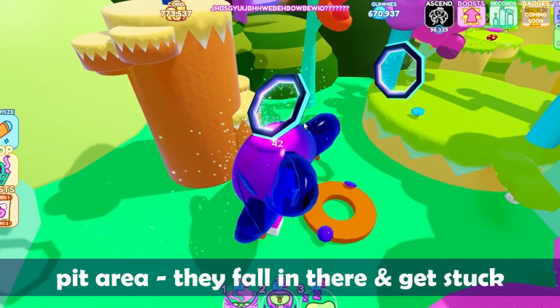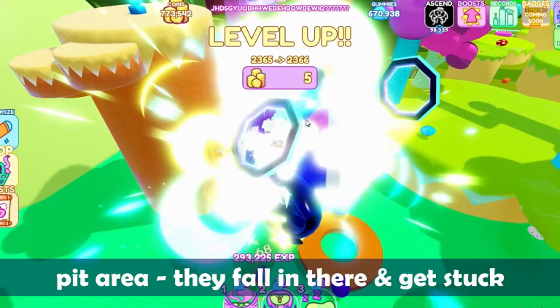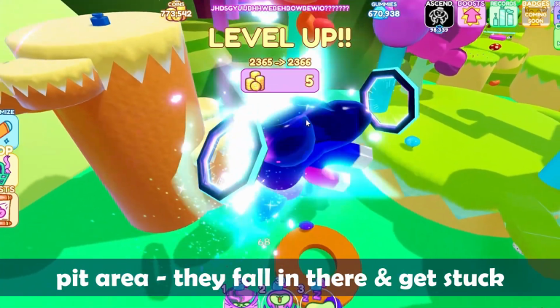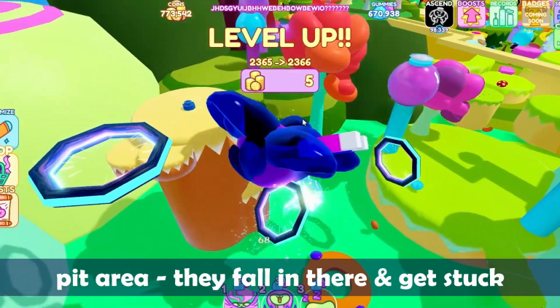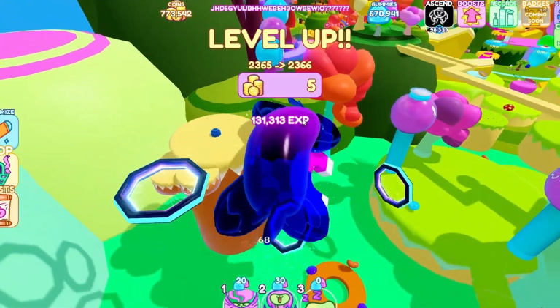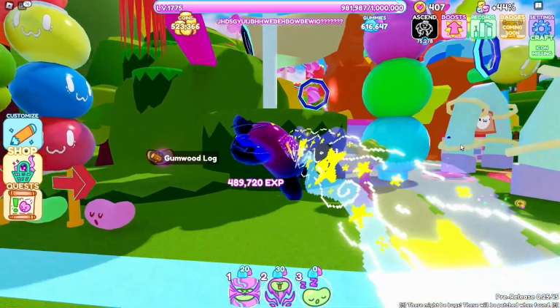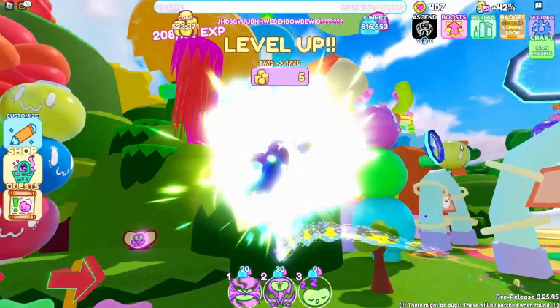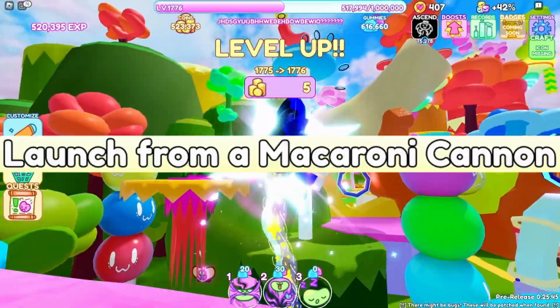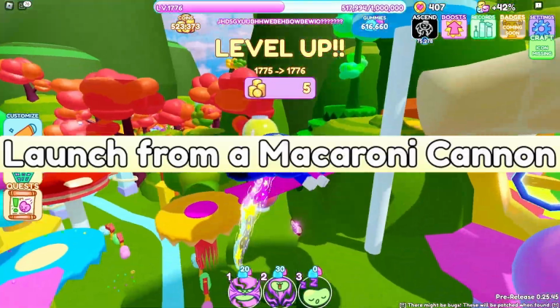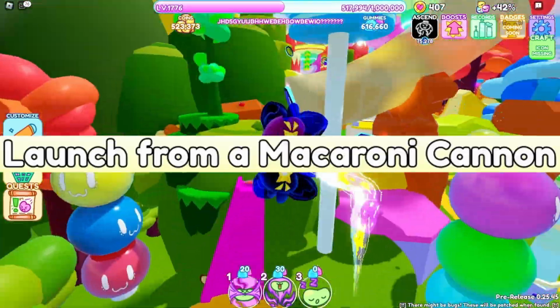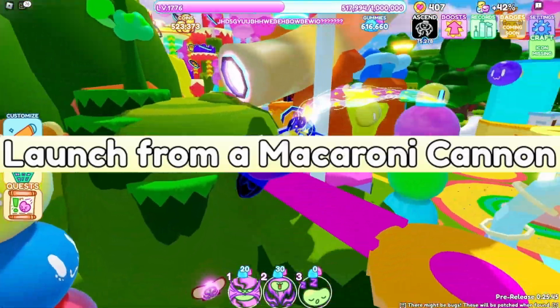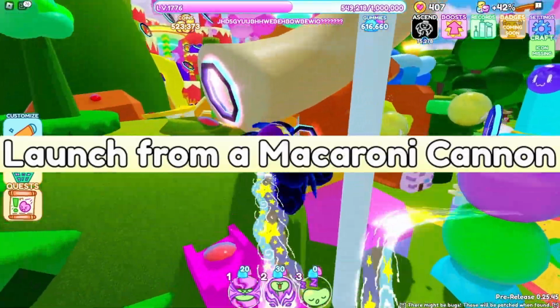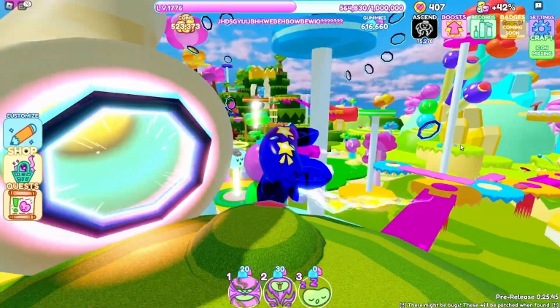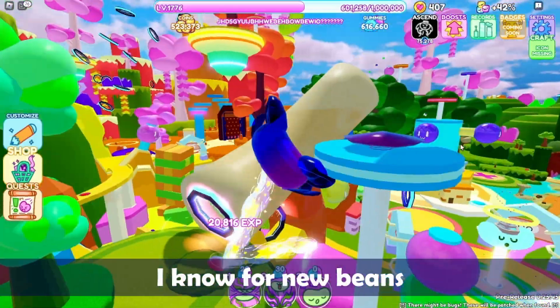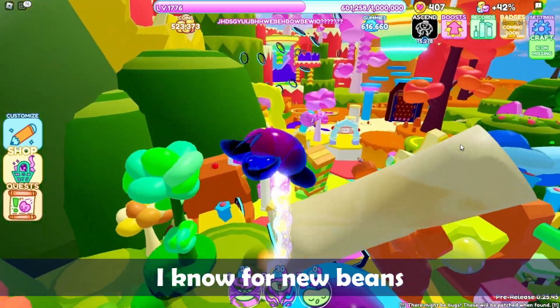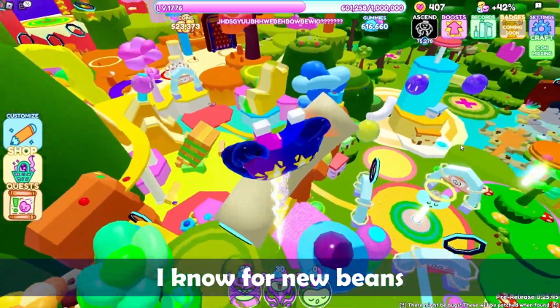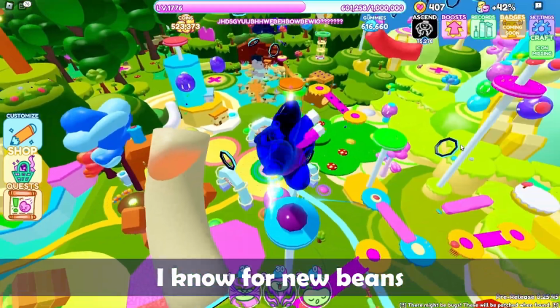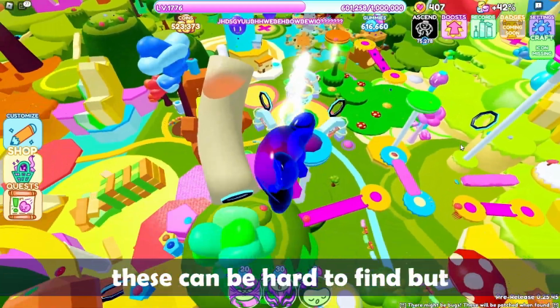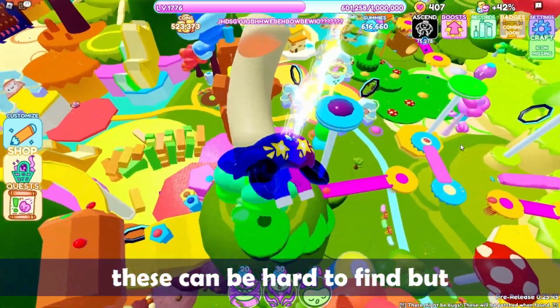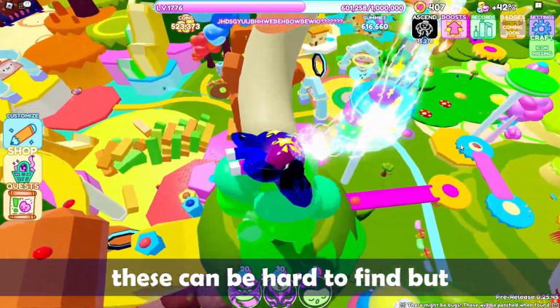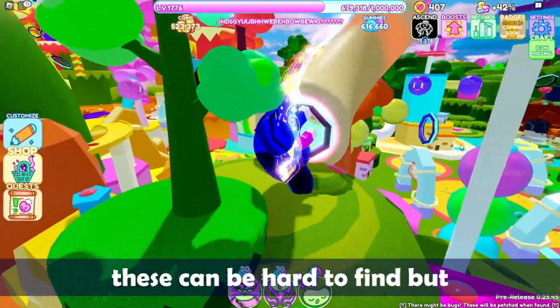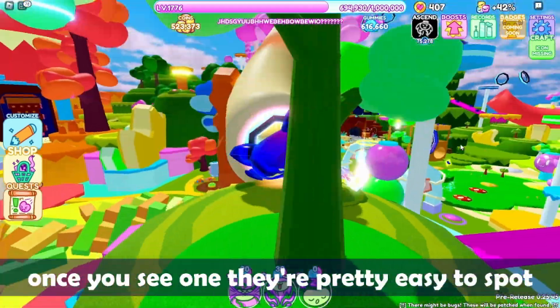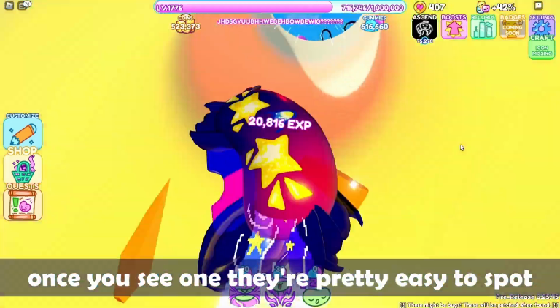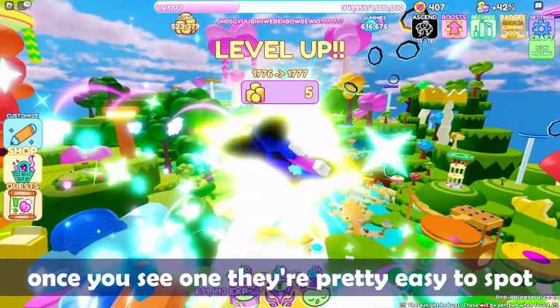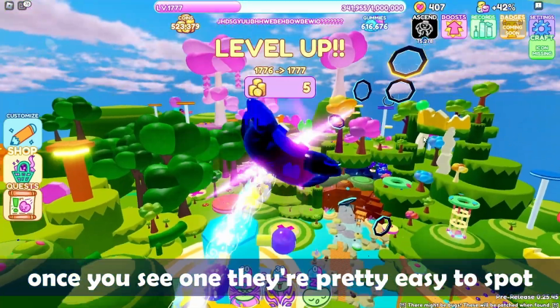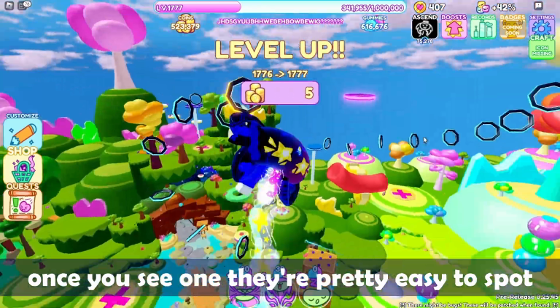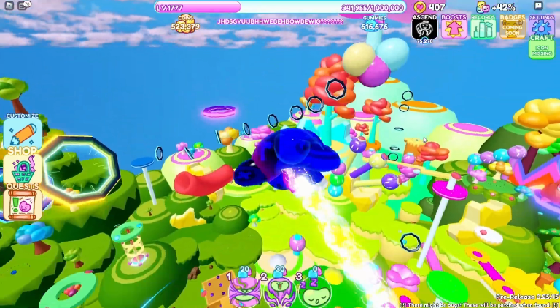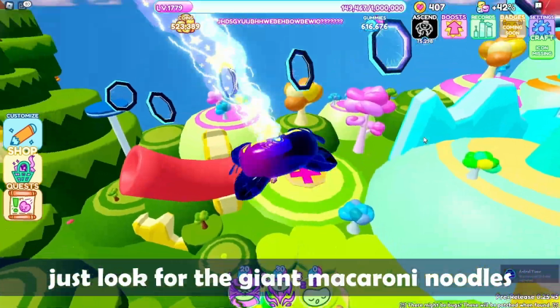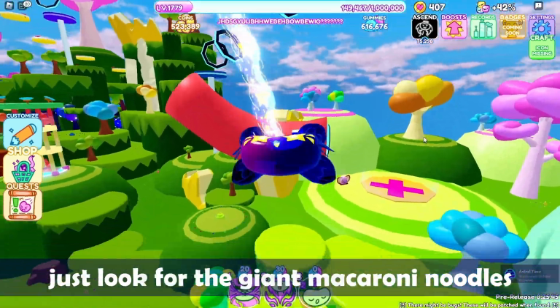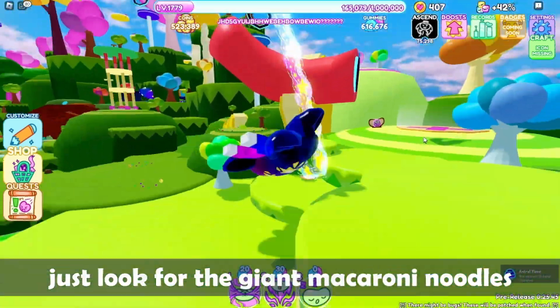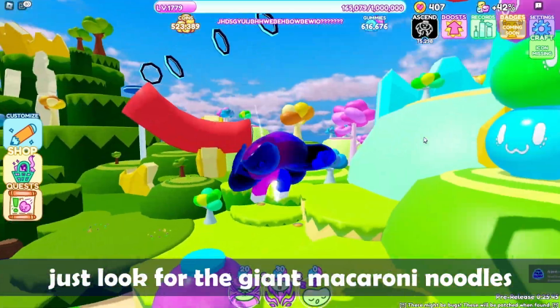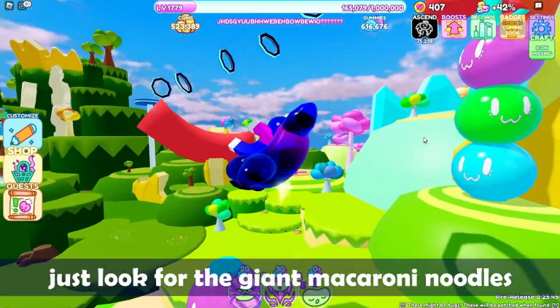They fall in there and get stuck. Number 9: launch from a macaroni cannon. I know for new beans these can be hard to find, but once you see one, they're pretty easy to spot — just look for the giant macaroni noodles.